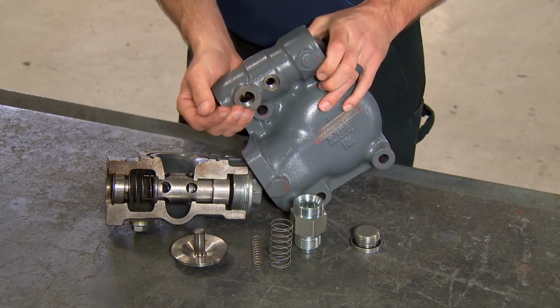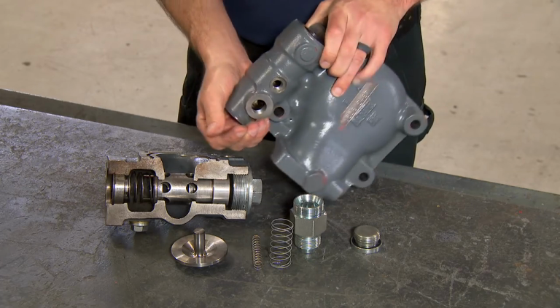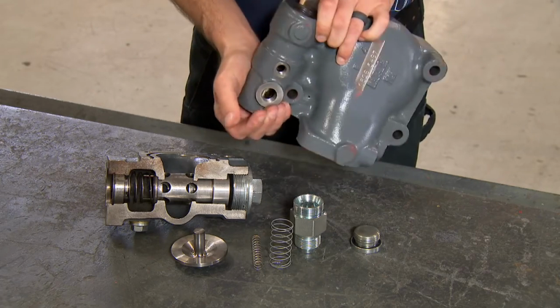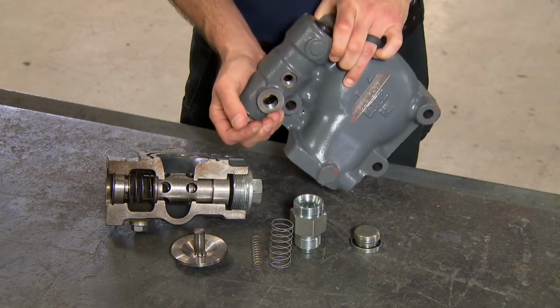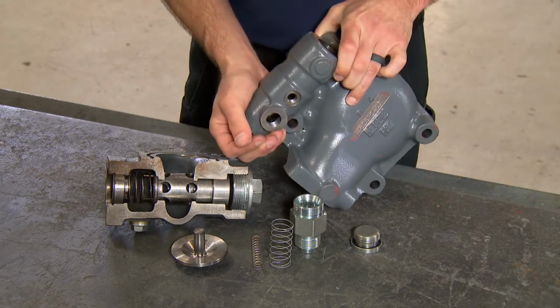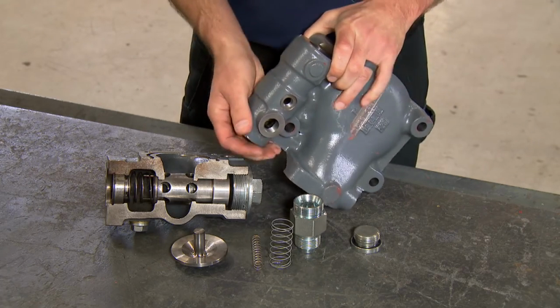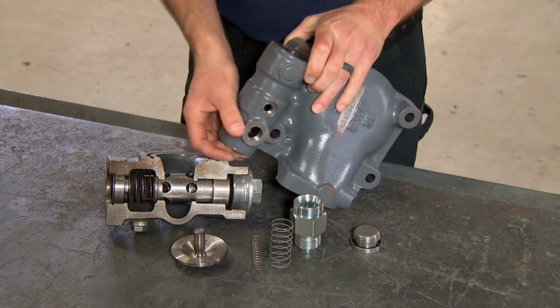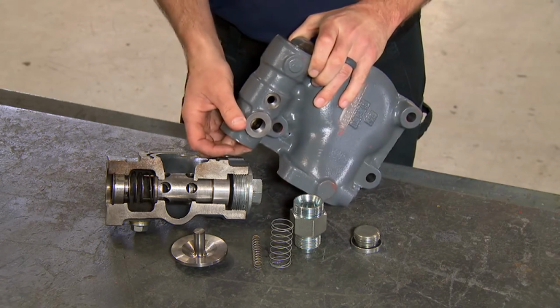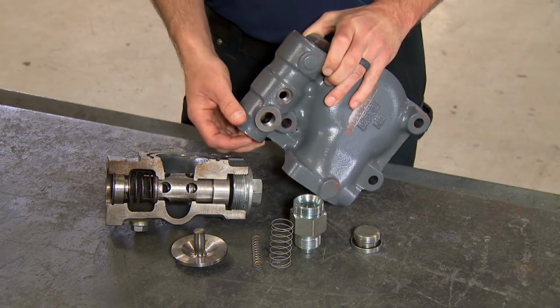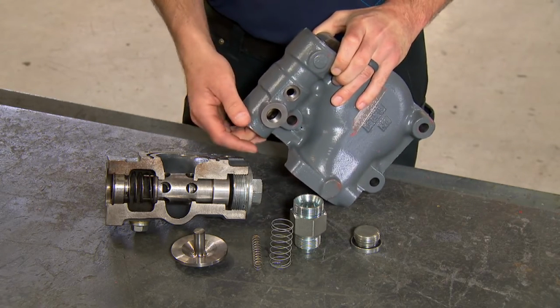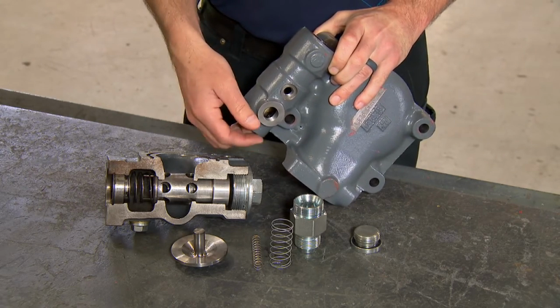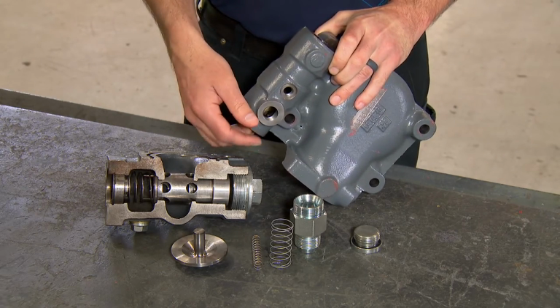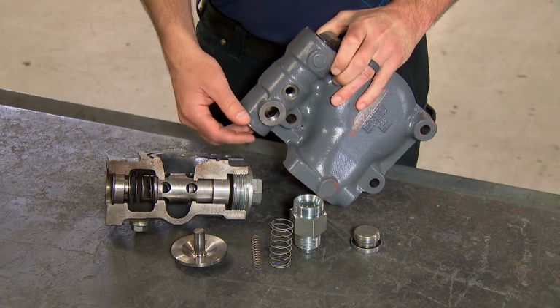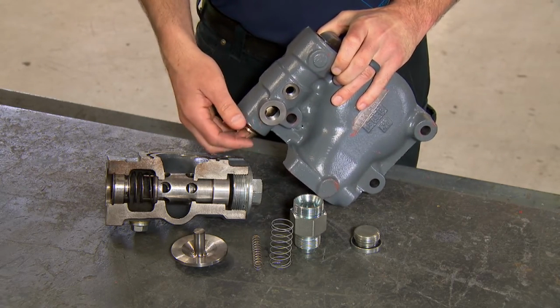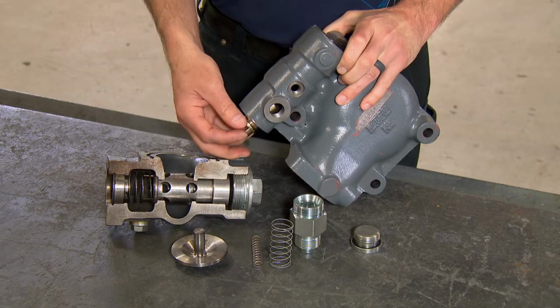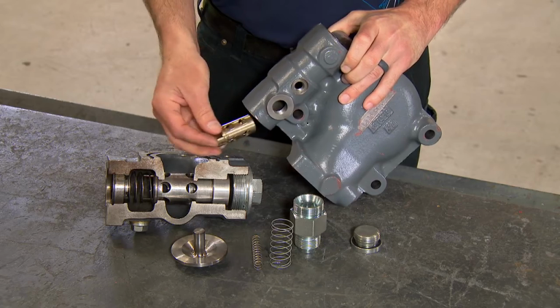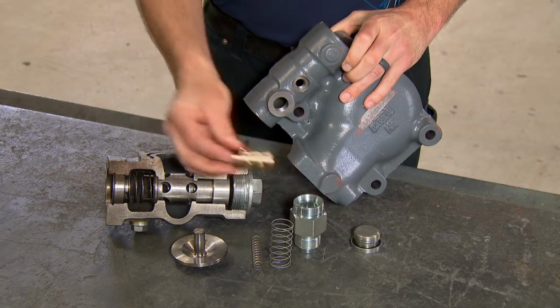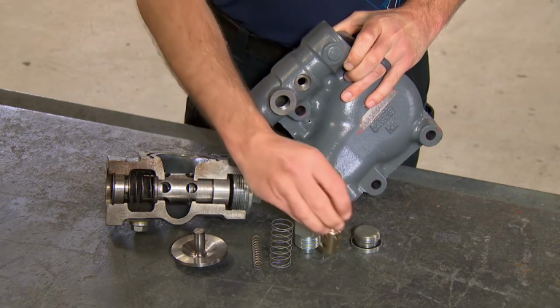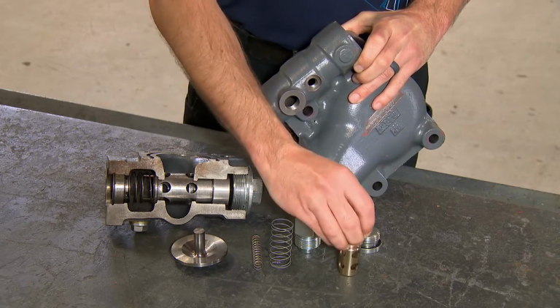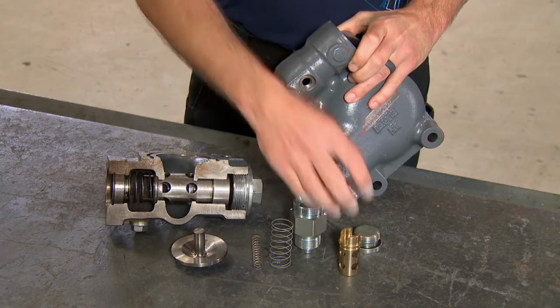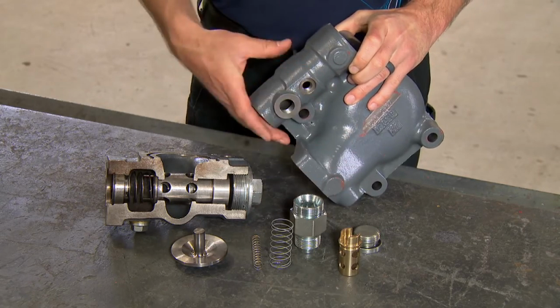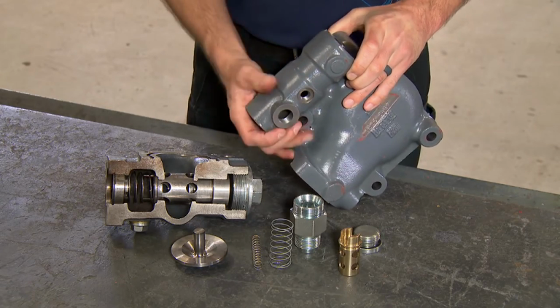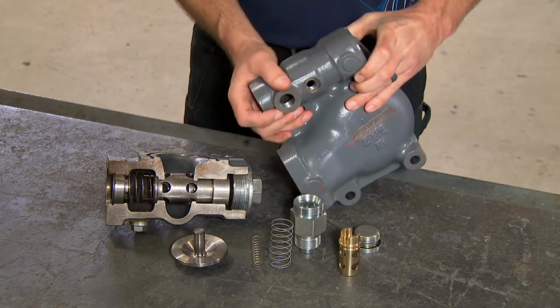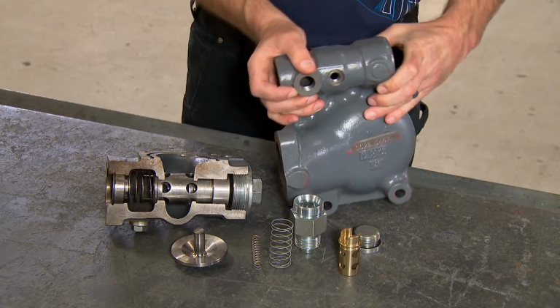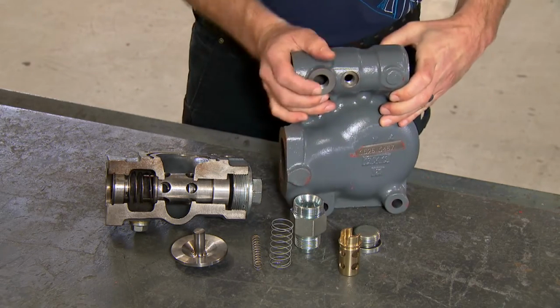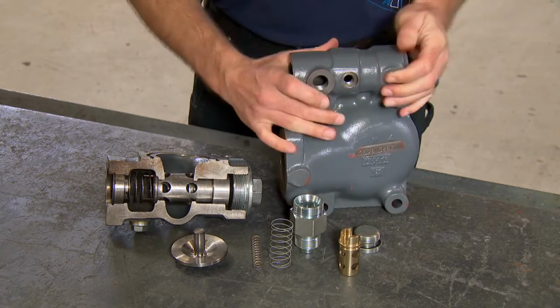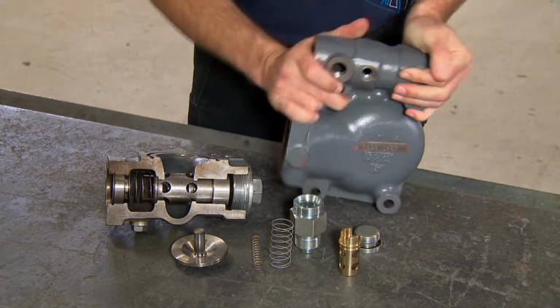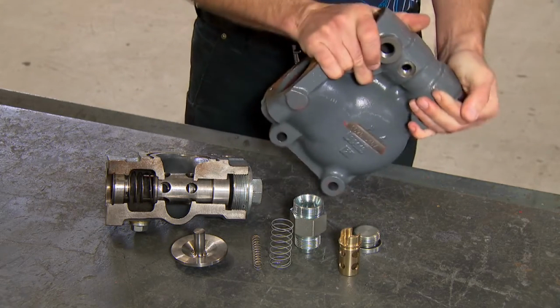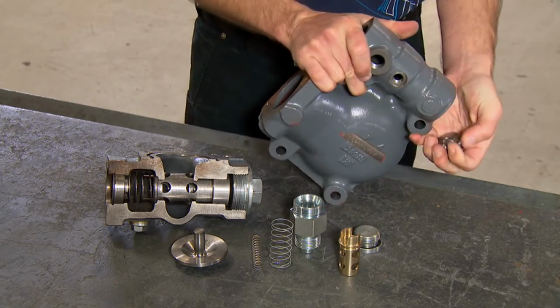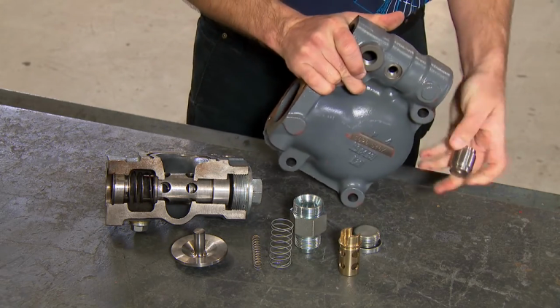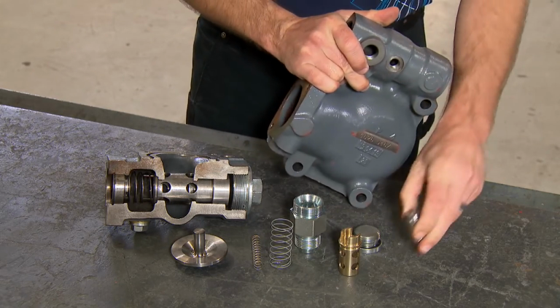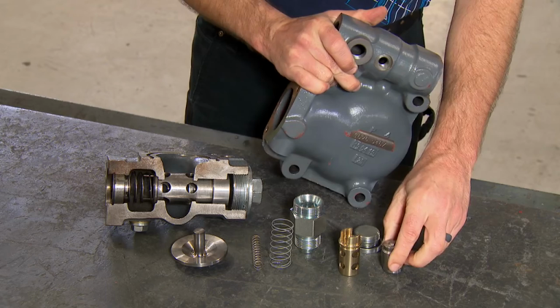Remove, inspect, and clean the components. Then reassemble in the reverse order.